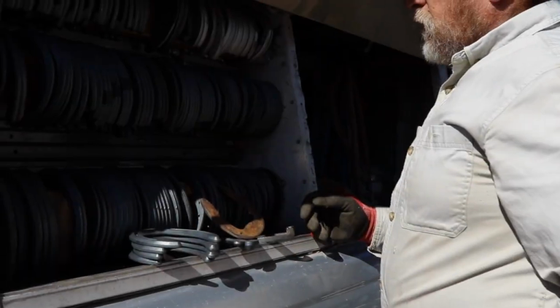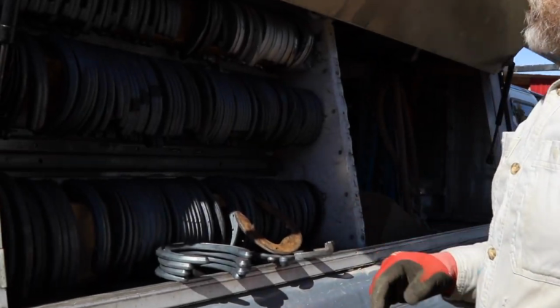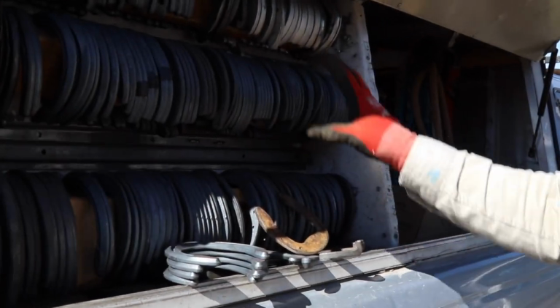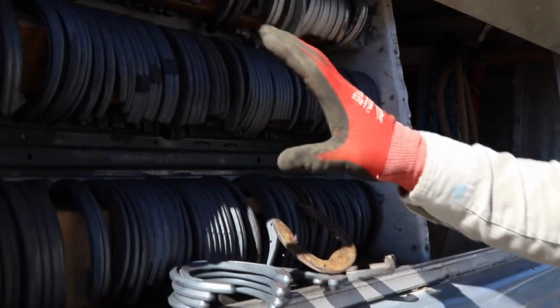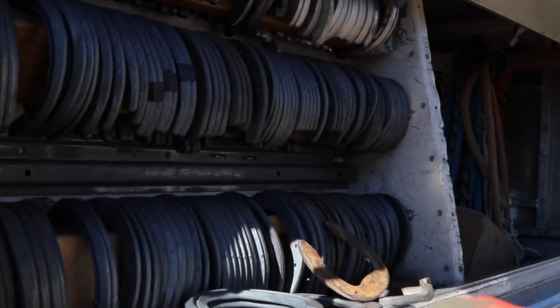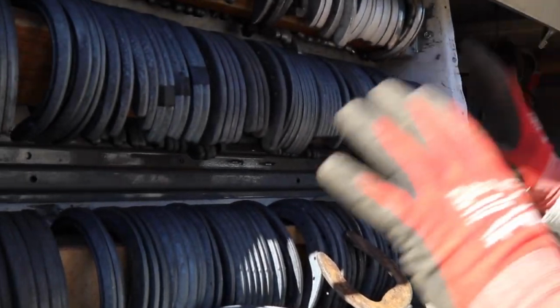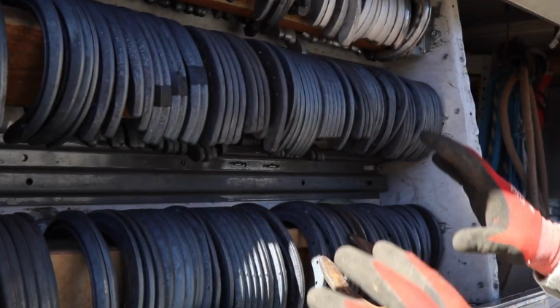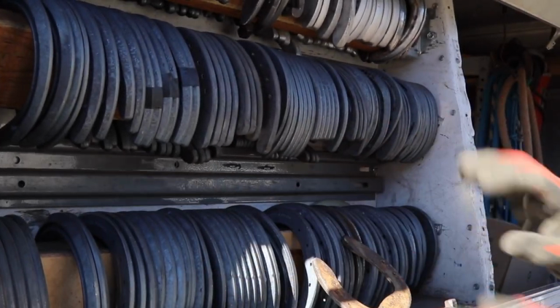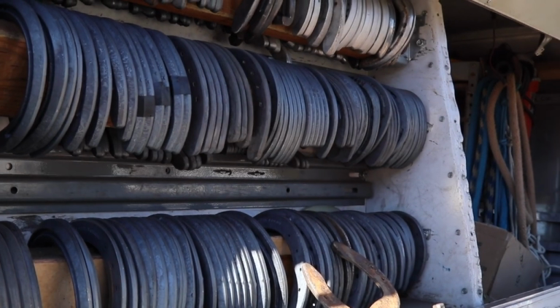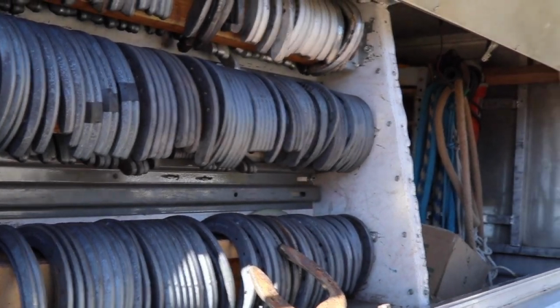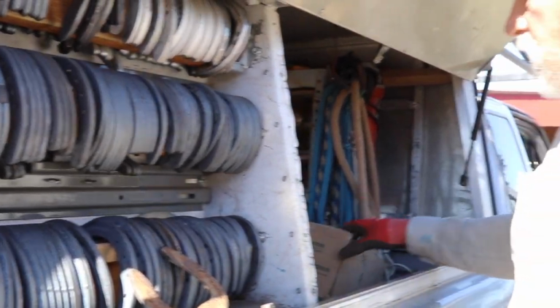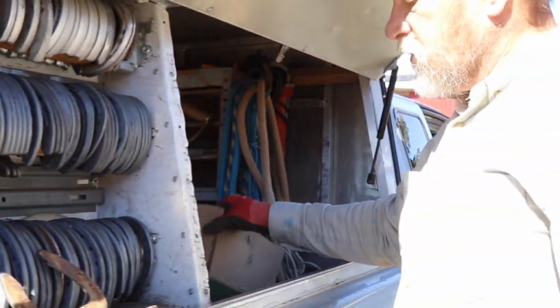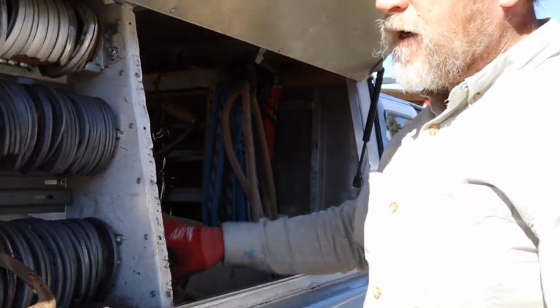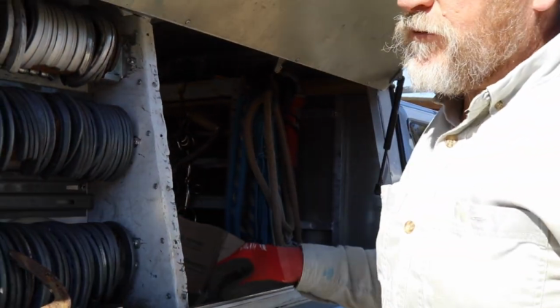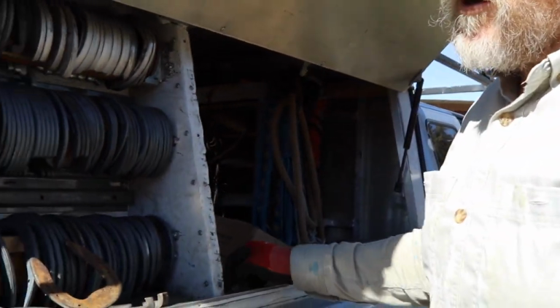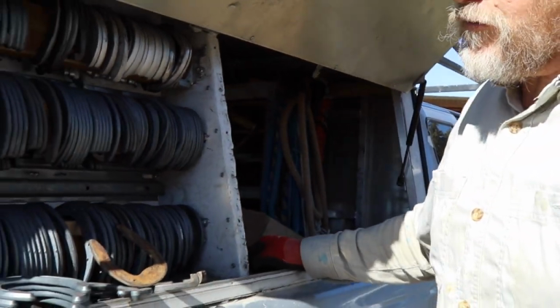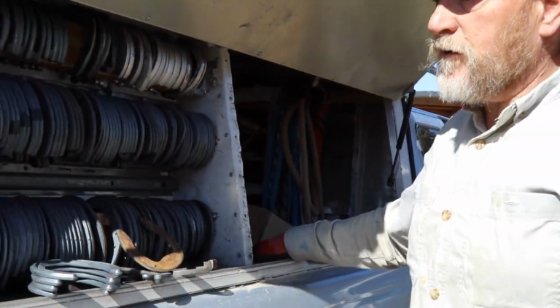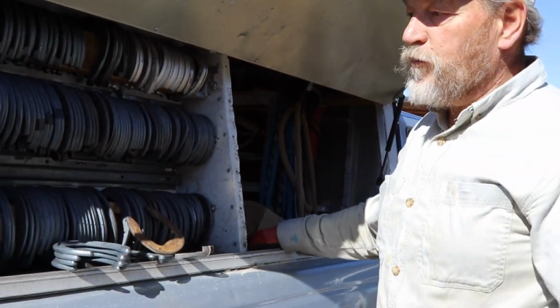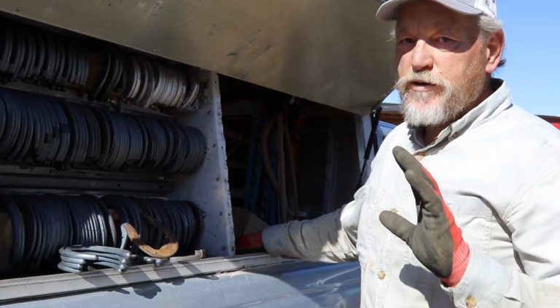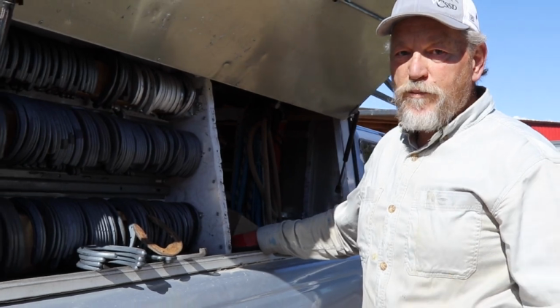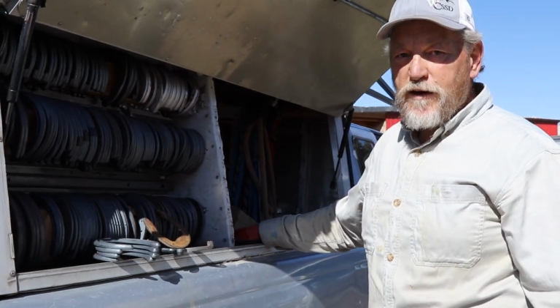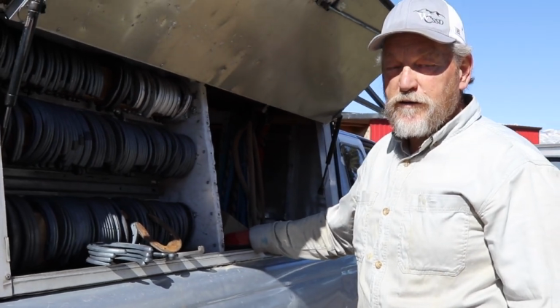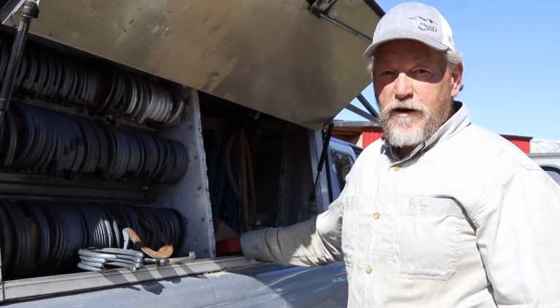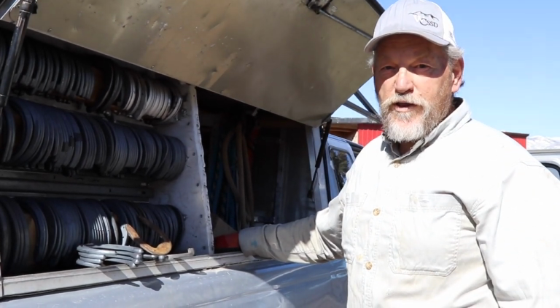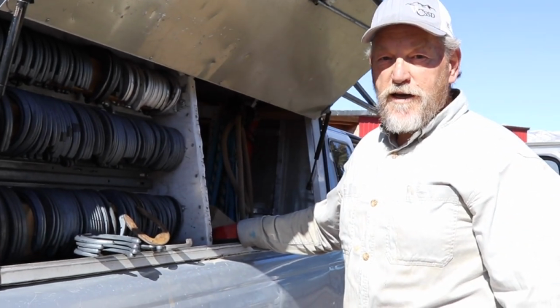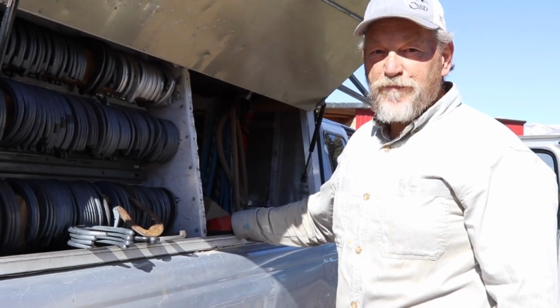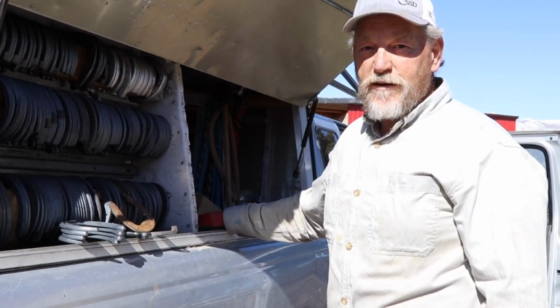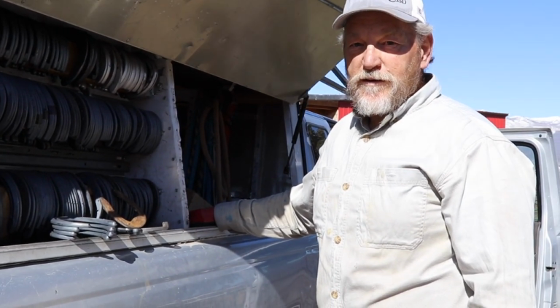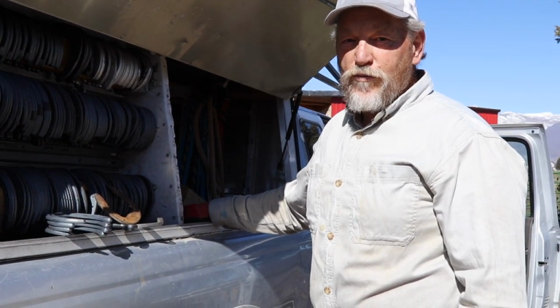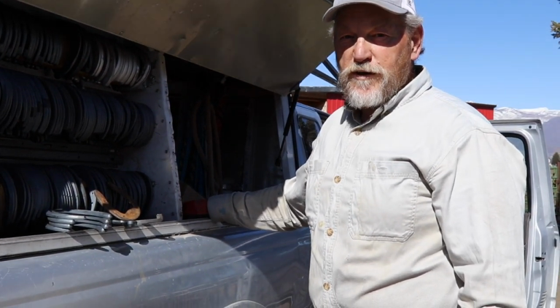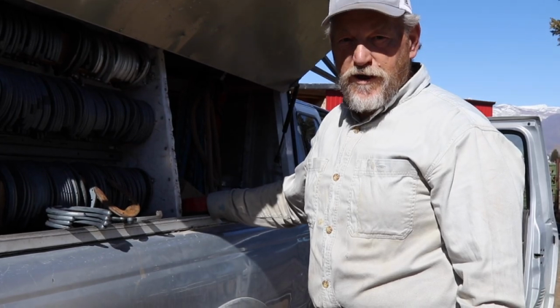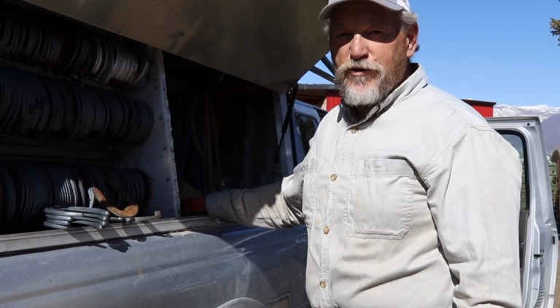So that gives you a little idea. I carry all of these plus a bunch of boxes here in my truck, so when I pull up to a job I've got everything I need. We'll see you down the trail.